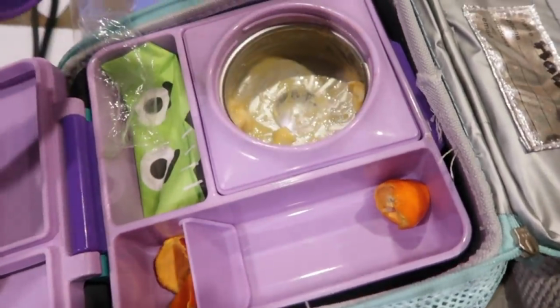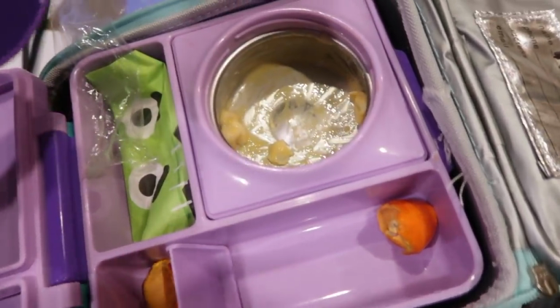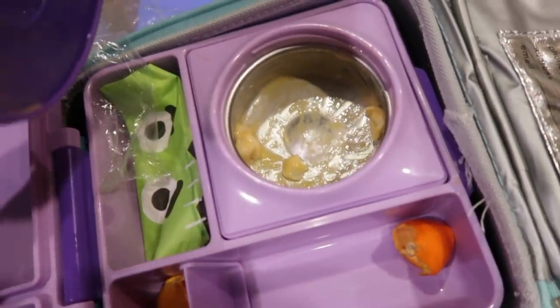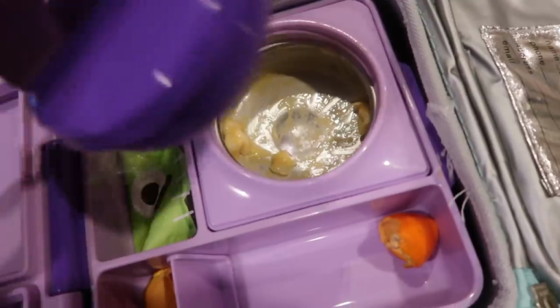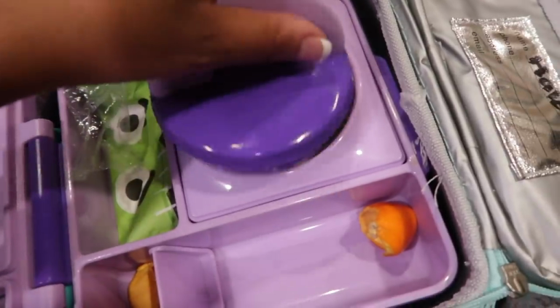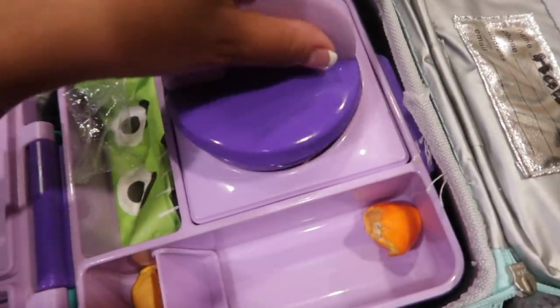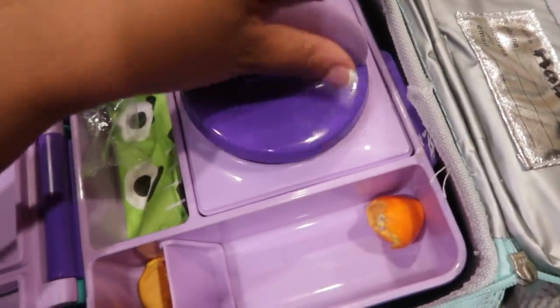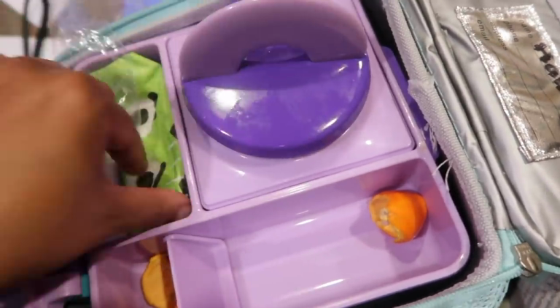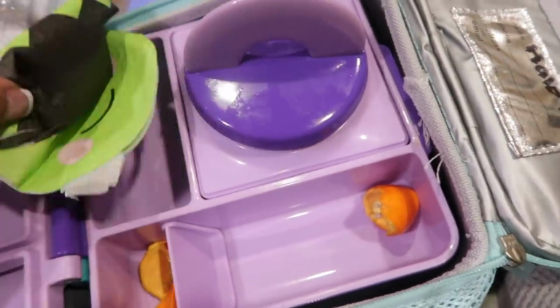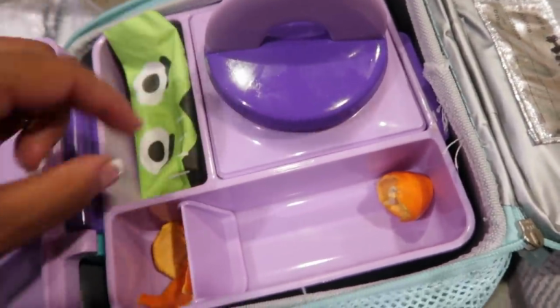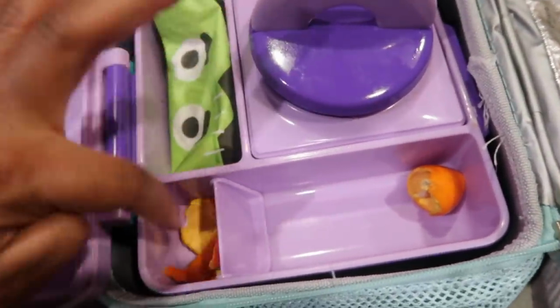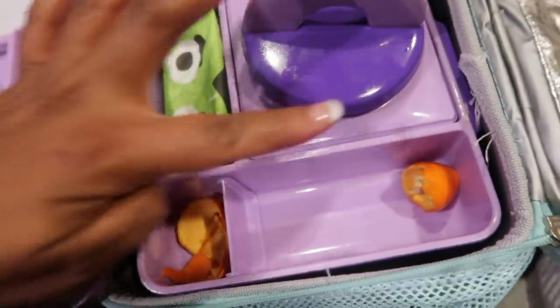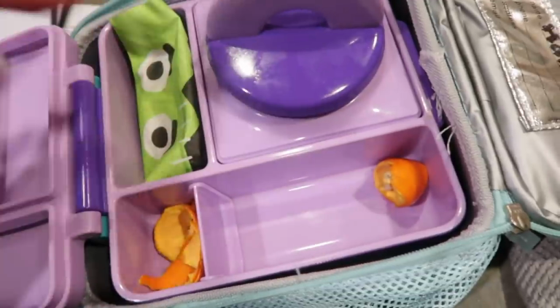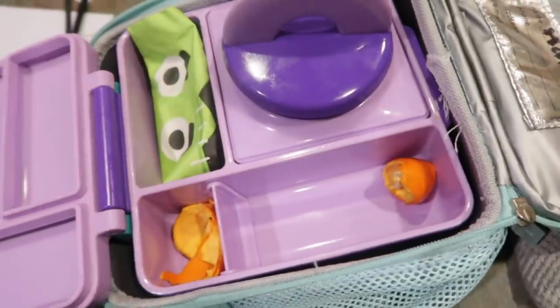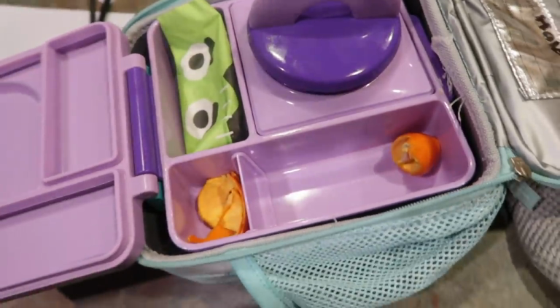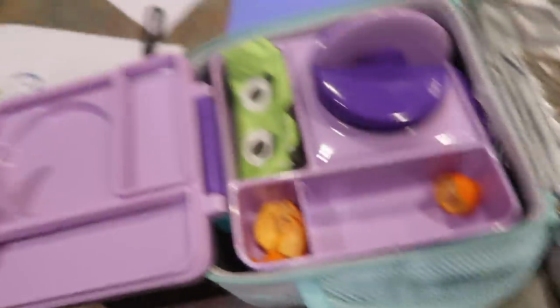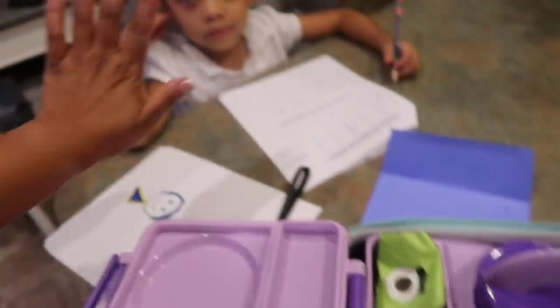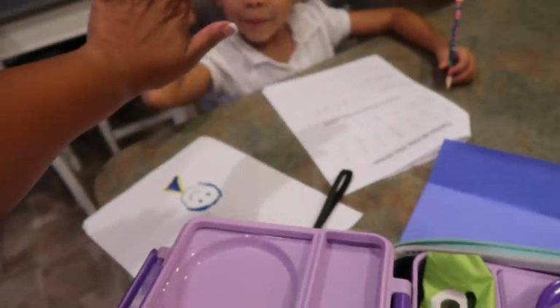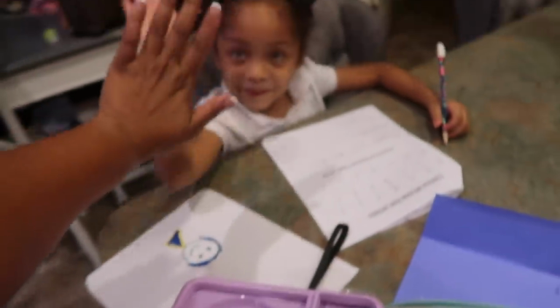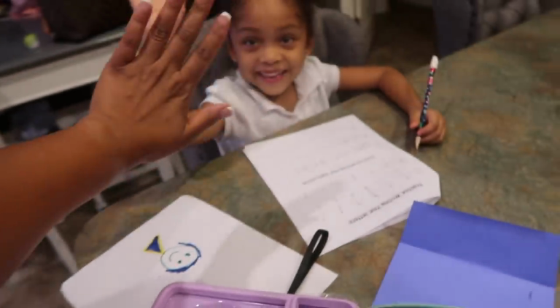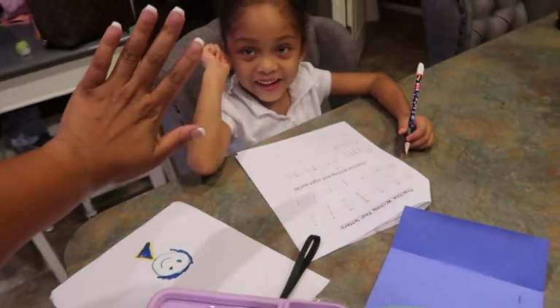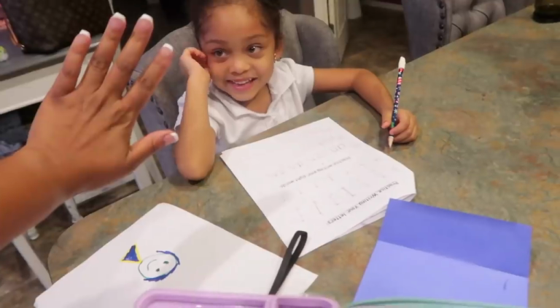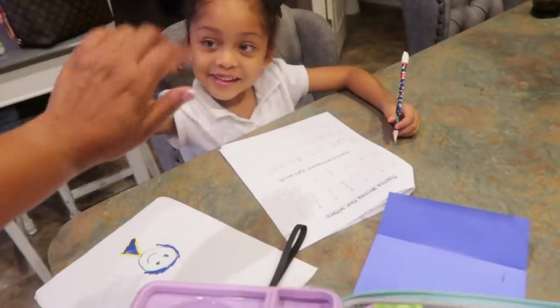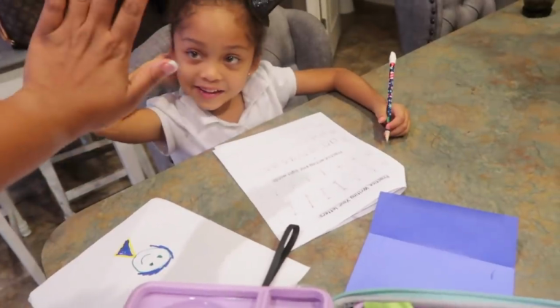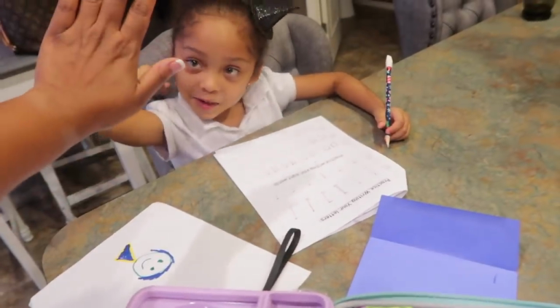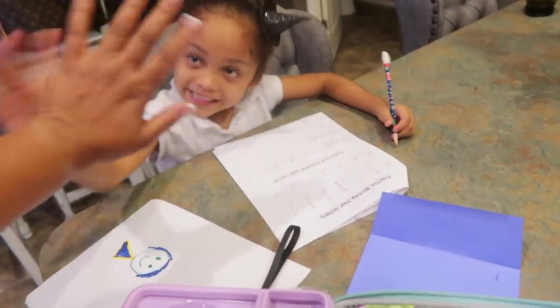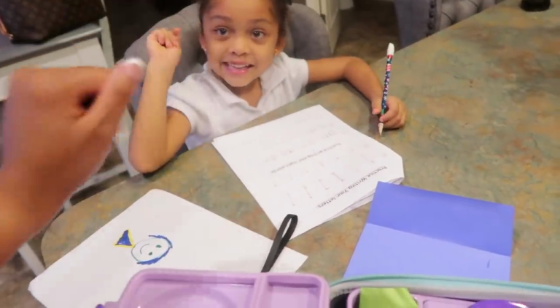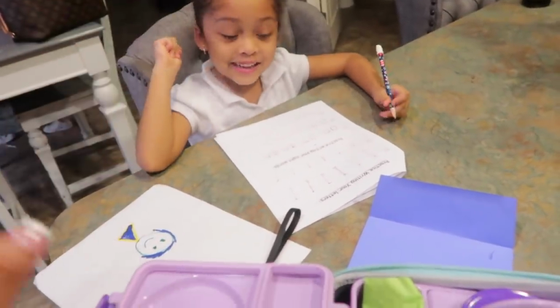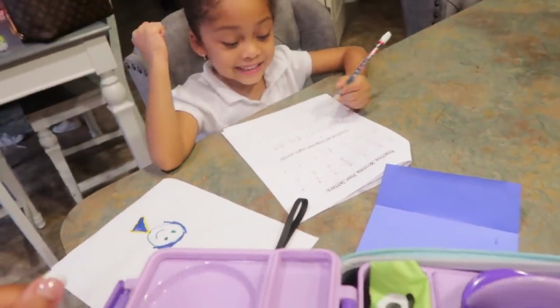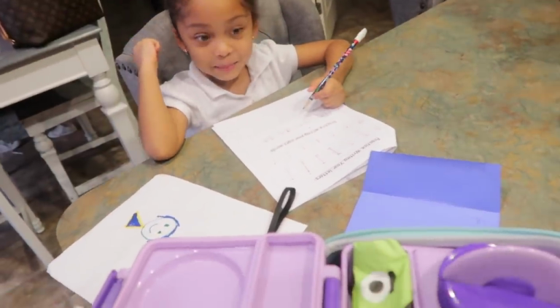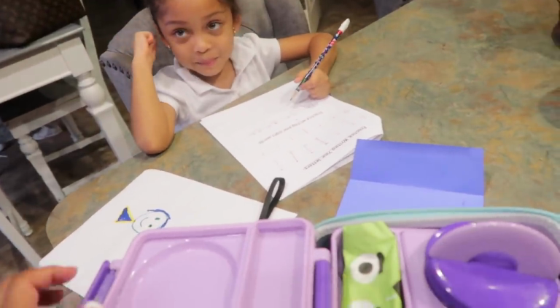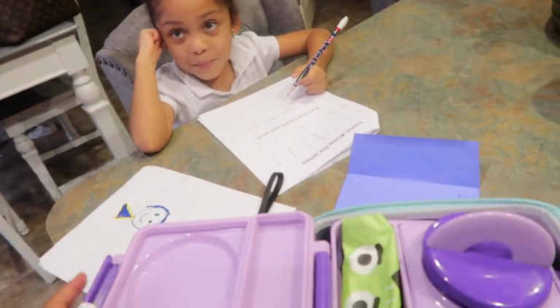Wow, she did it! She ate up everything. She ate all of her orange, and of course she drank her juice. Good job, I'm proud of you — that's what mommy wants to see. High five! So proud of you. That's how she did for today — we'll see you guys in the morning.